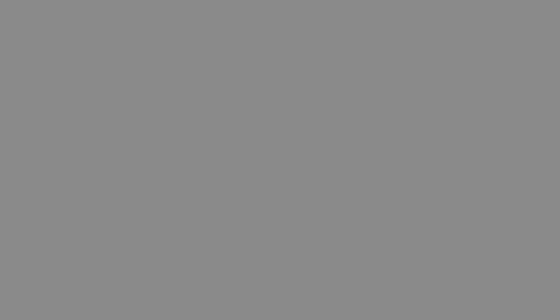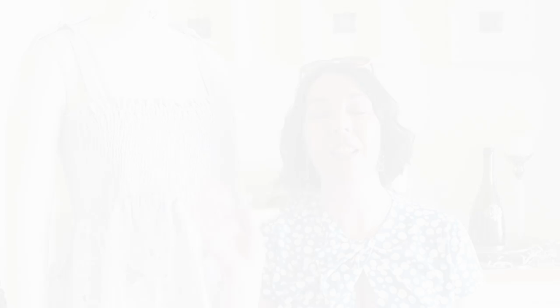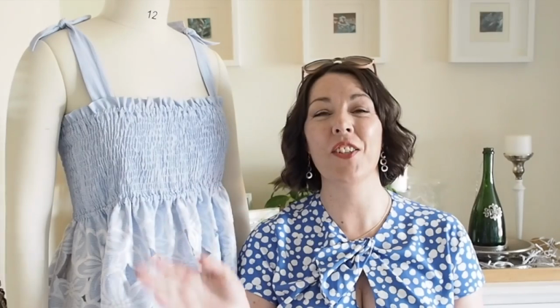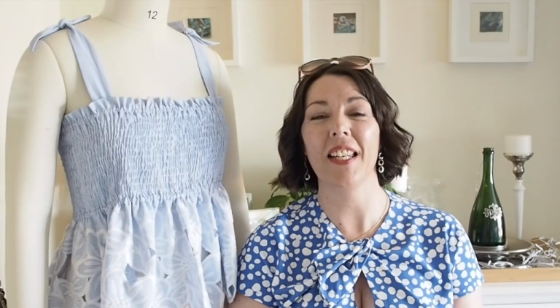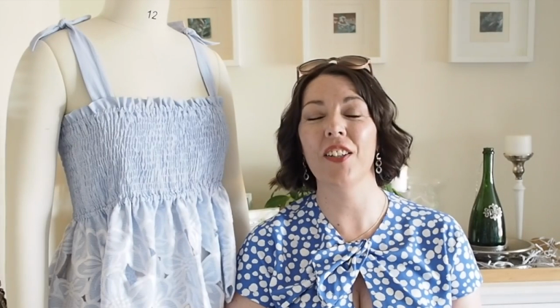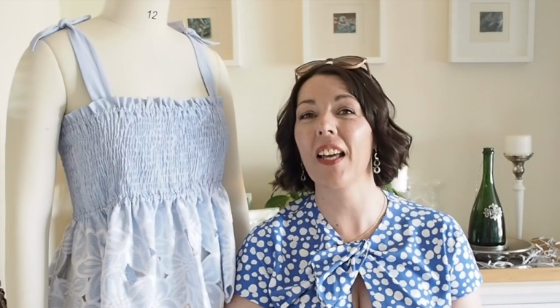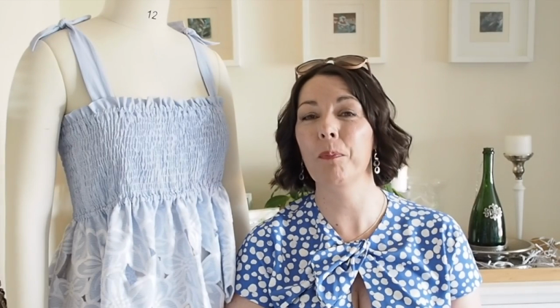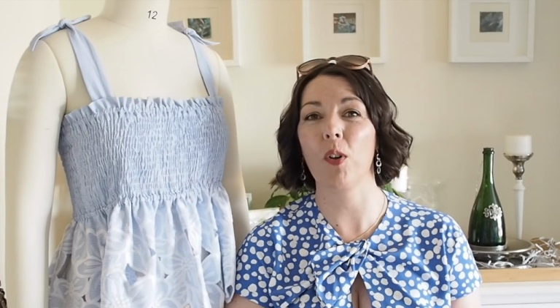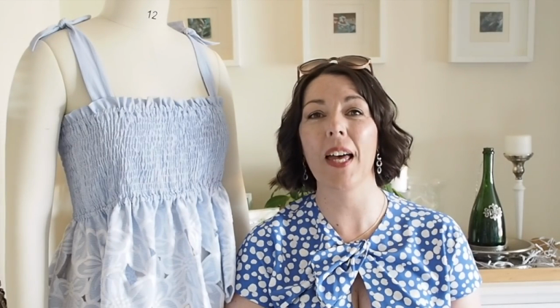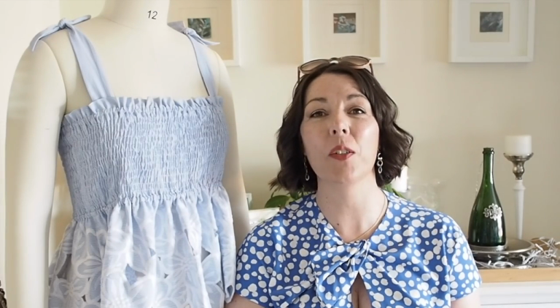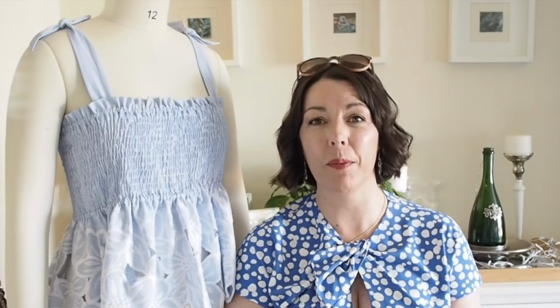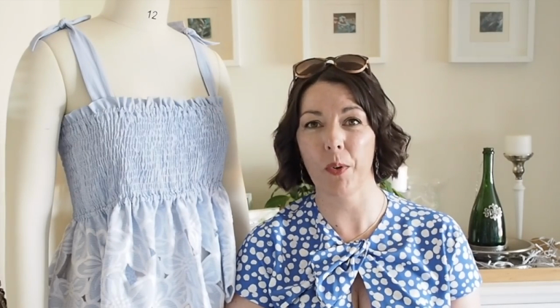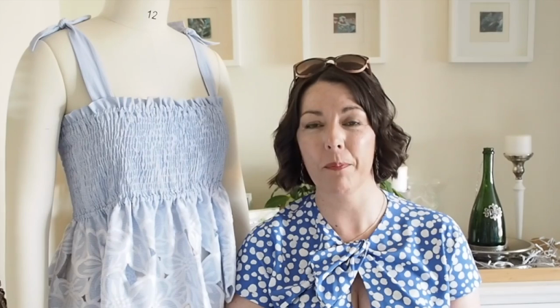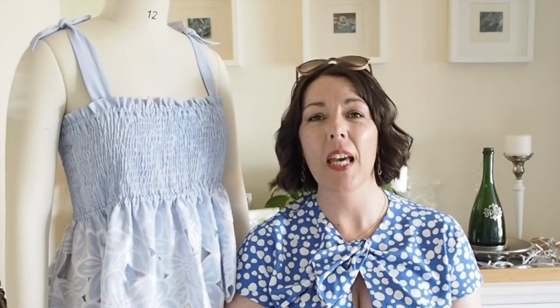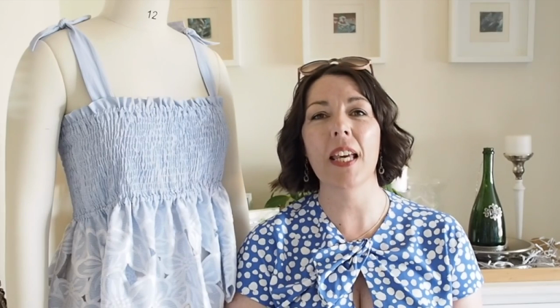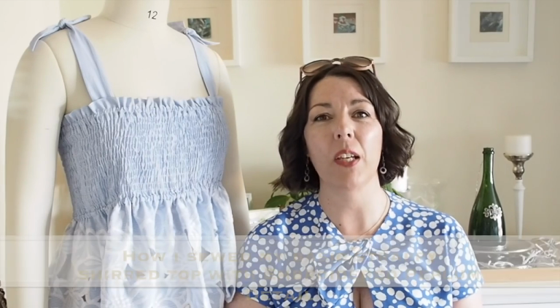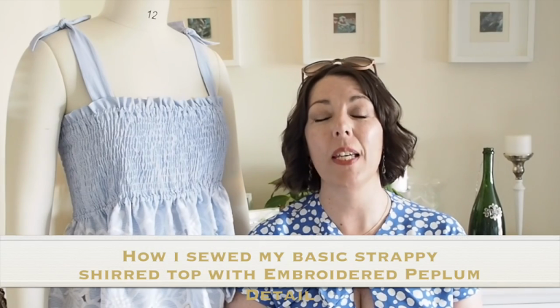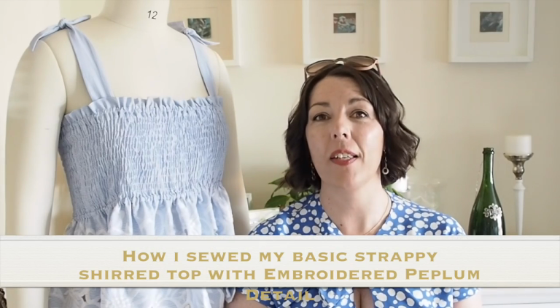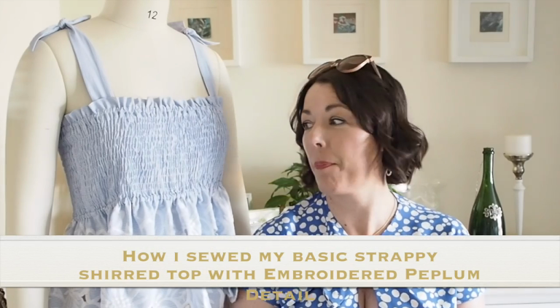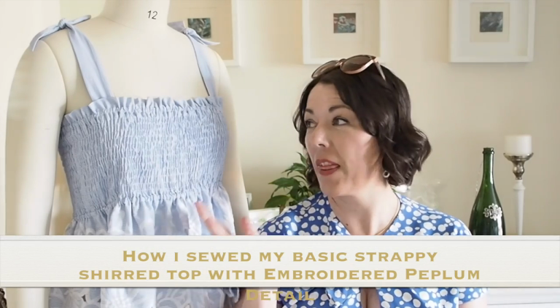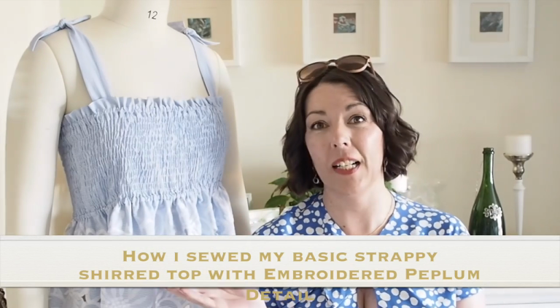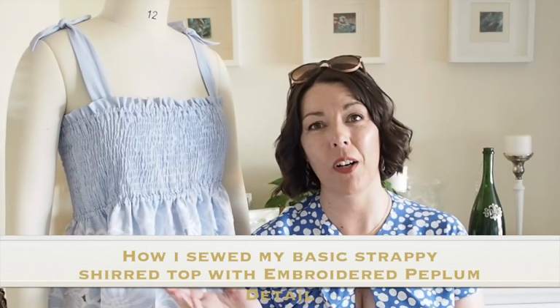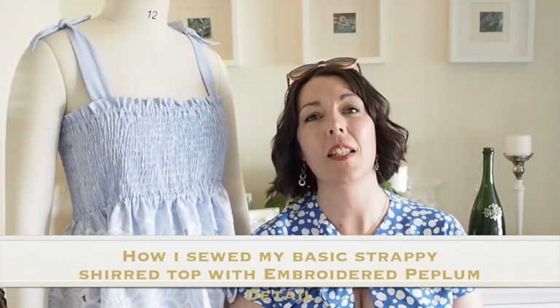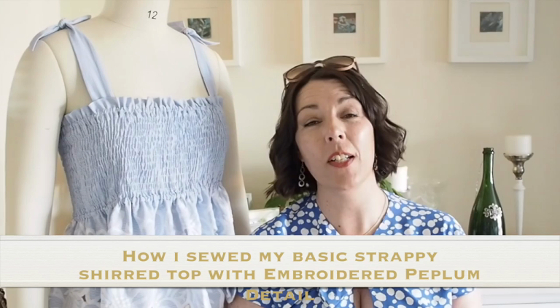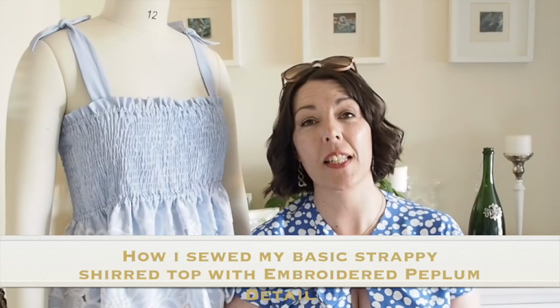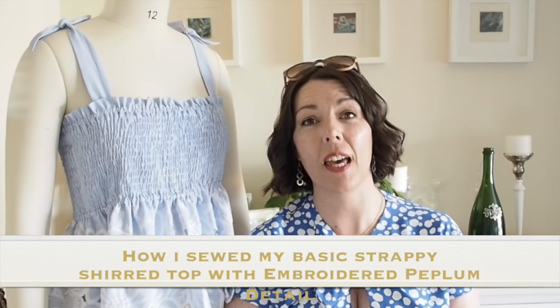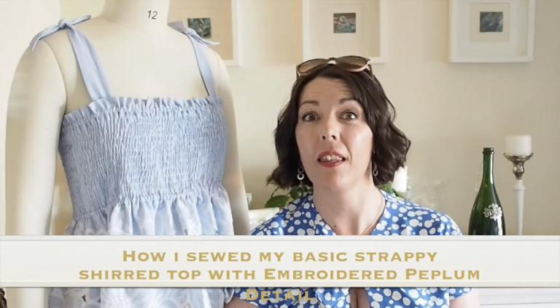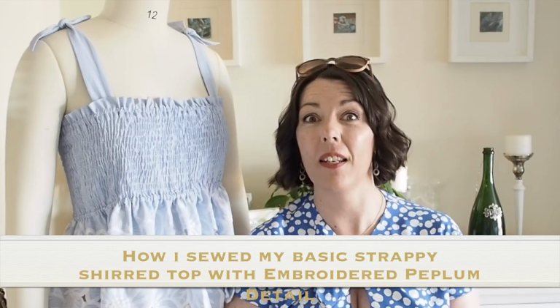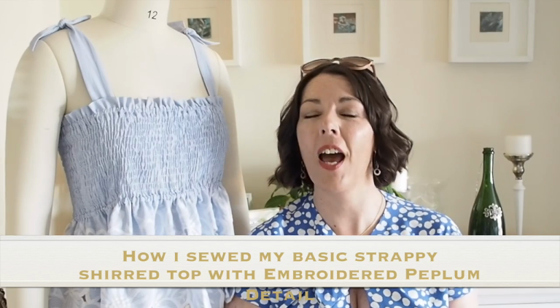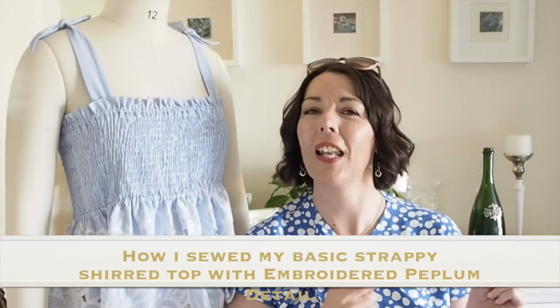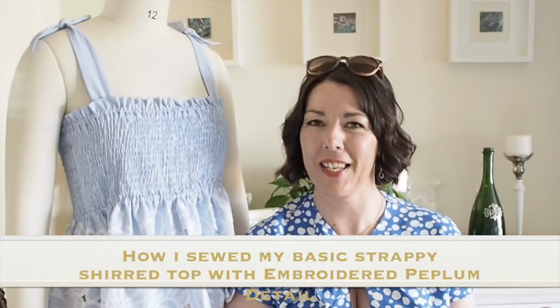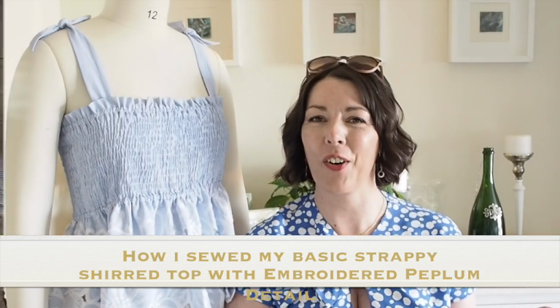Hi everyone, Suzanne here. I hope you're all well and welcome to Sew Custom. Today's video is how I sewed up this little number. So if you're interested in seeing that, then let's get started.